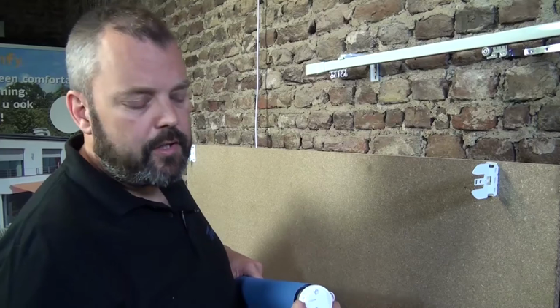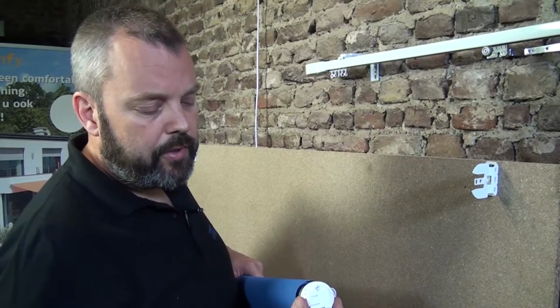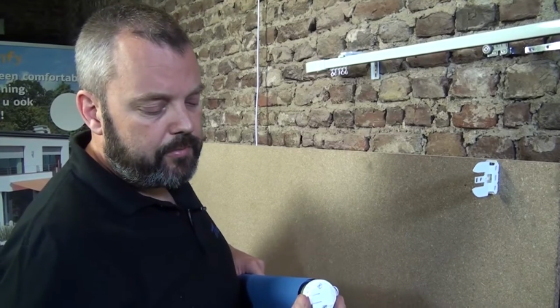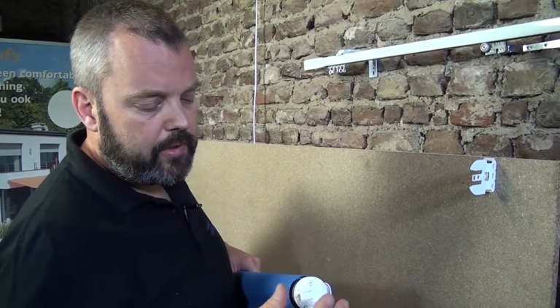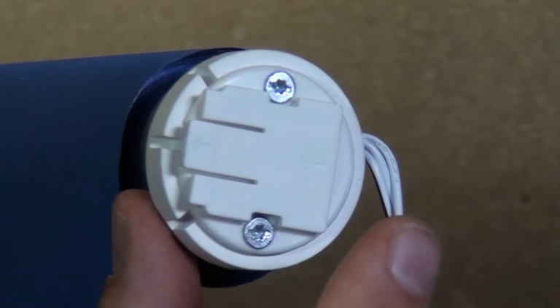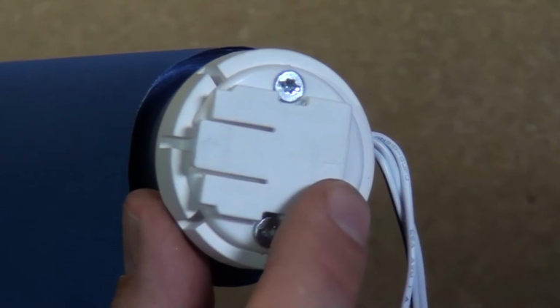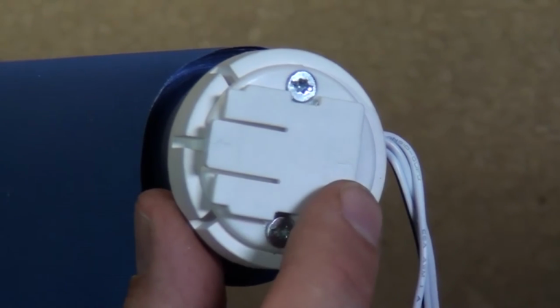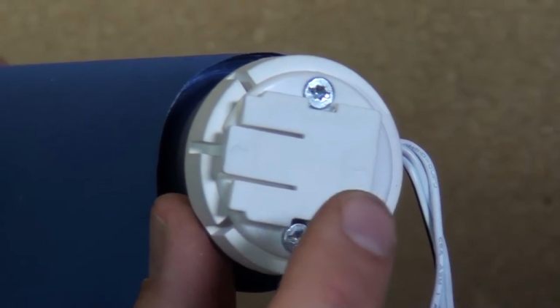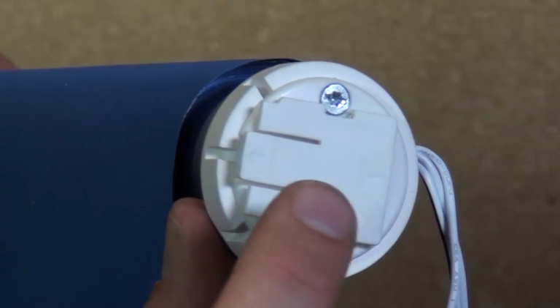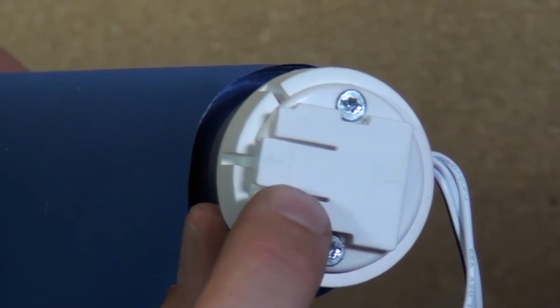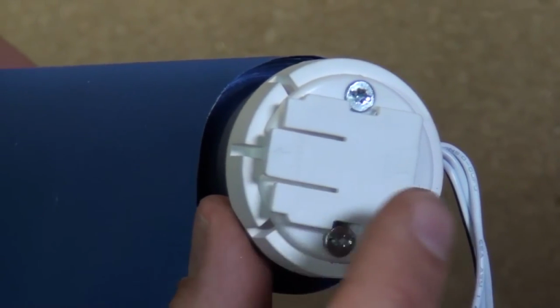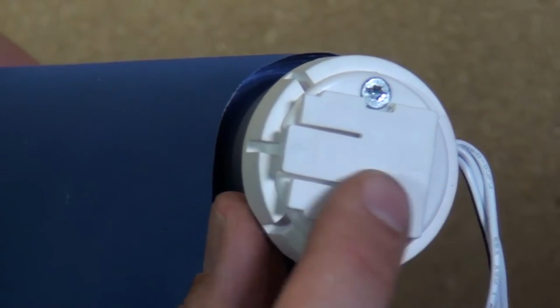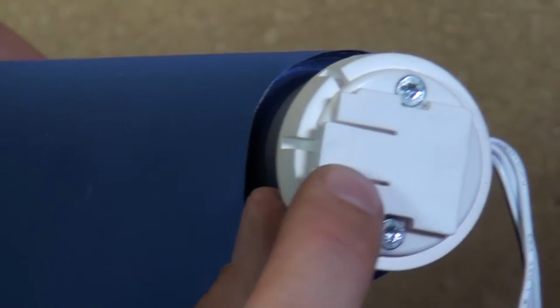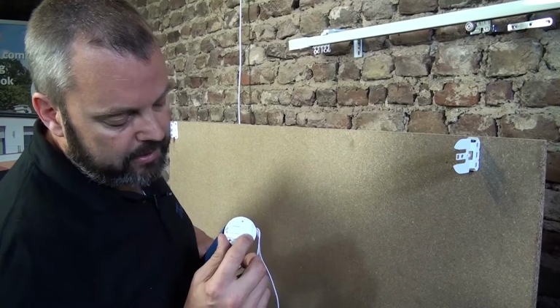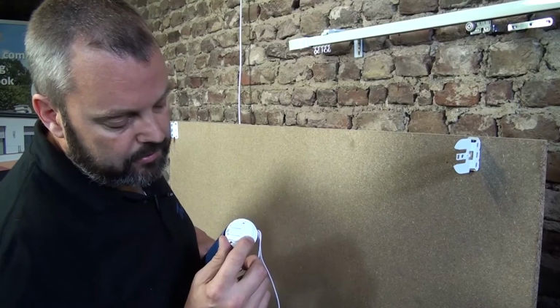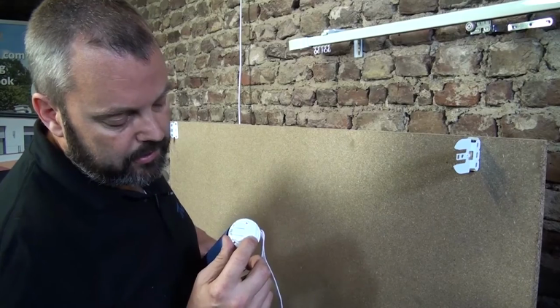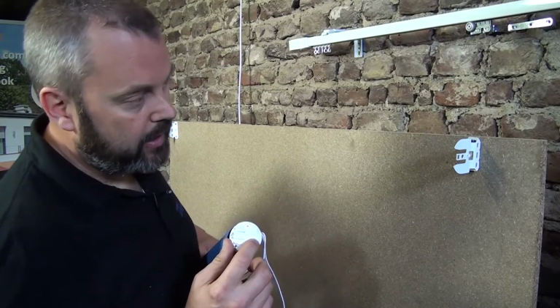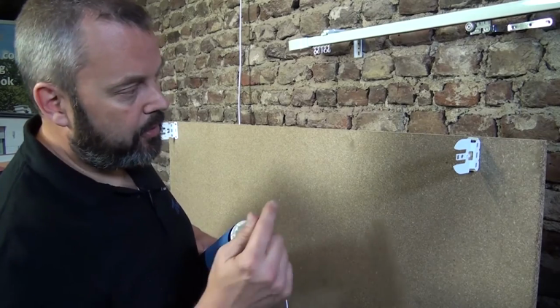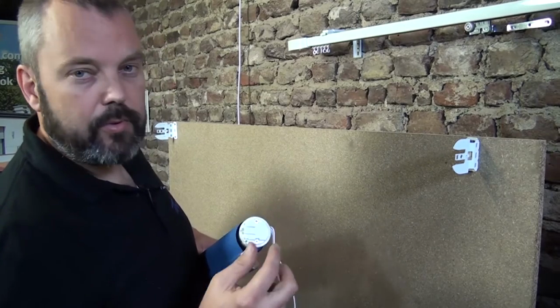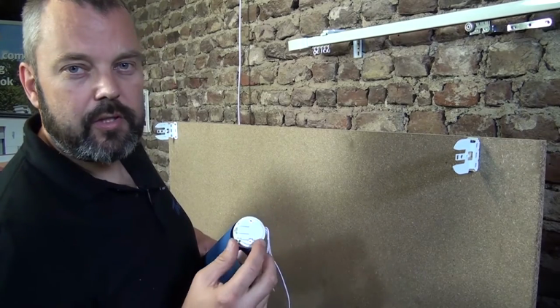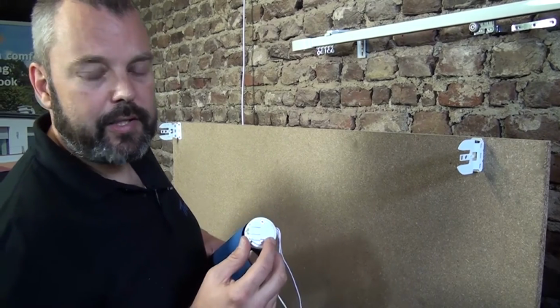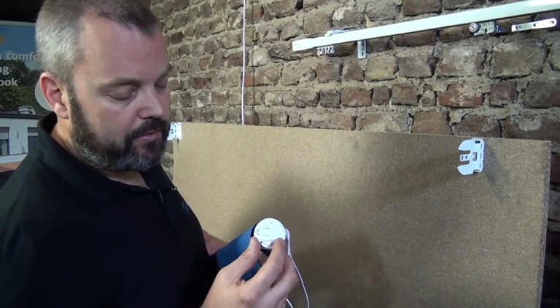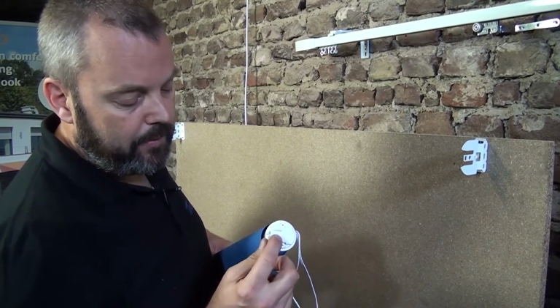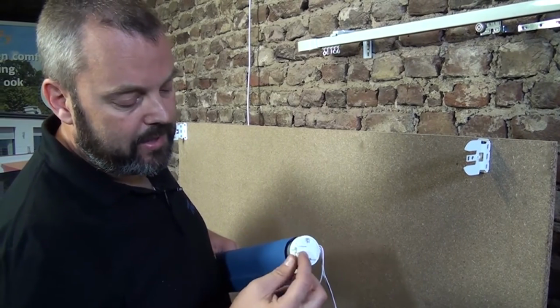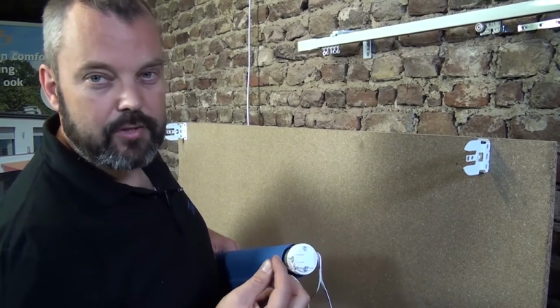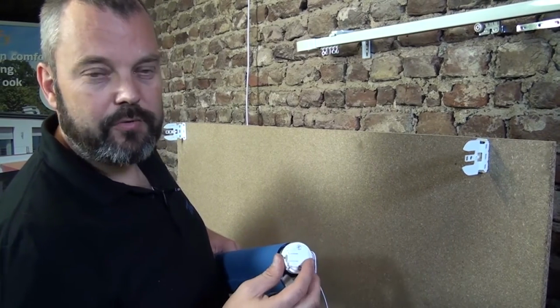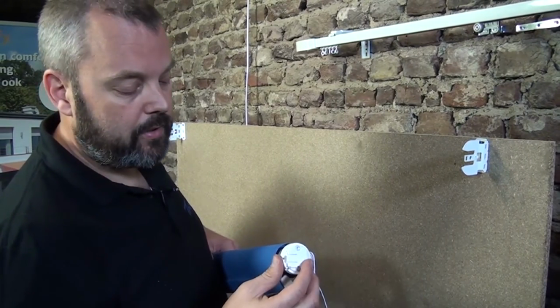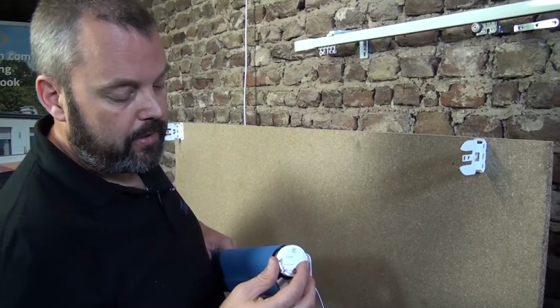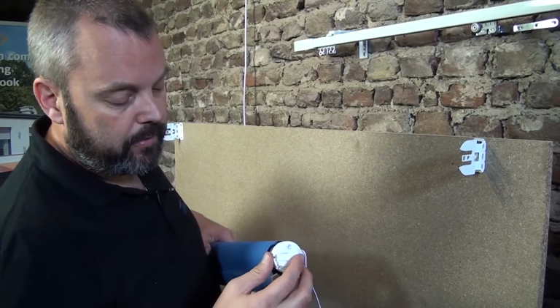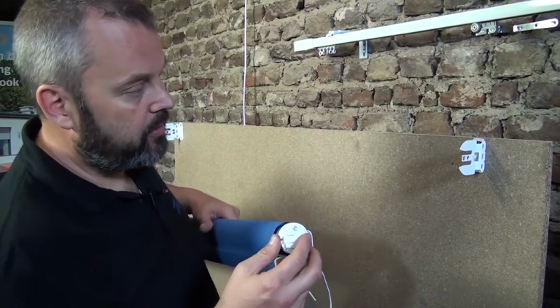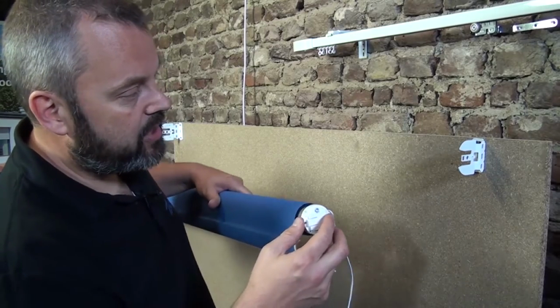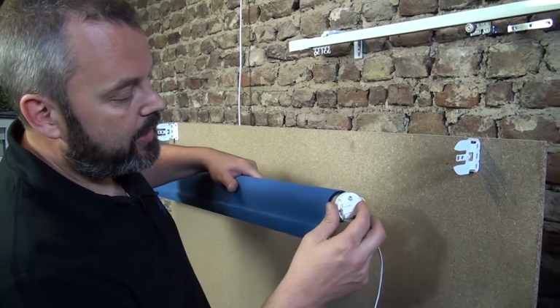Now we're going to mount the motor side to the bracket. We have to make sure that where it says 'metal' it actually points towards the bracket itself and 'plastic' points towards the front. So what I'm going to do now is slide it in.